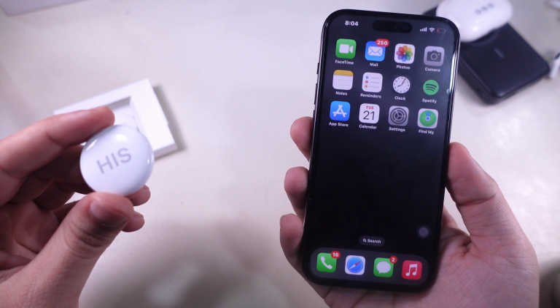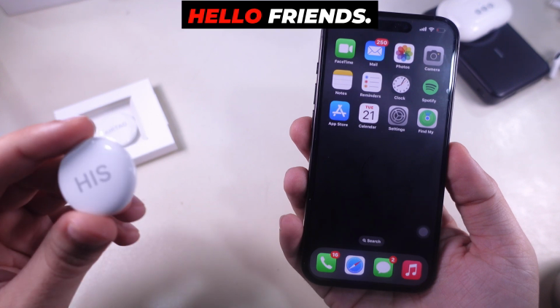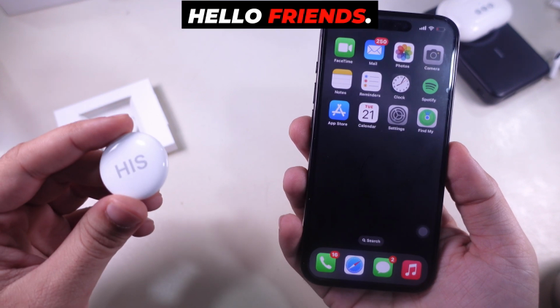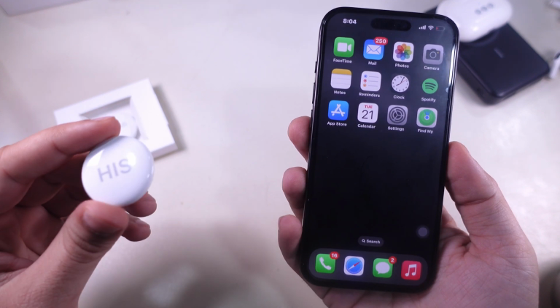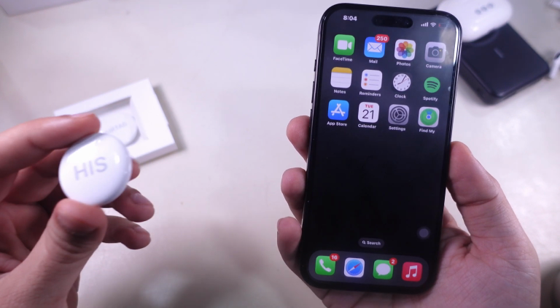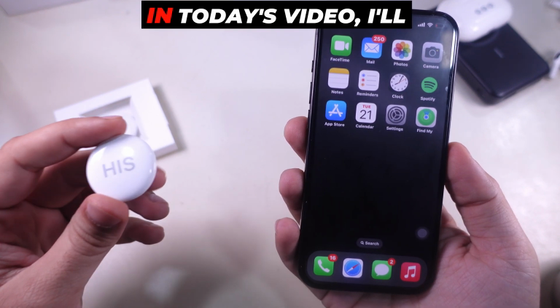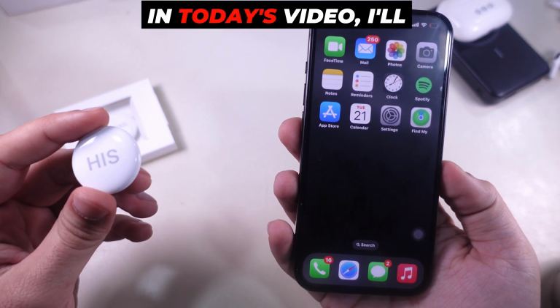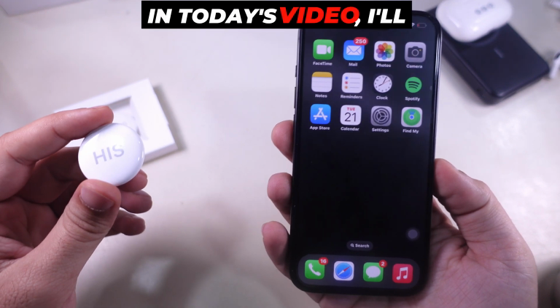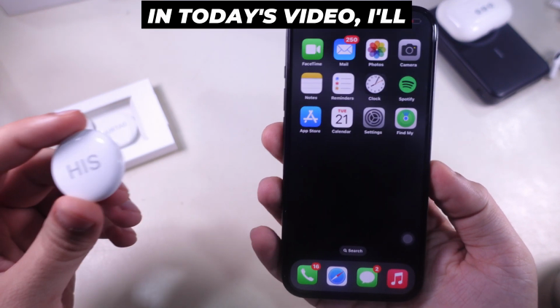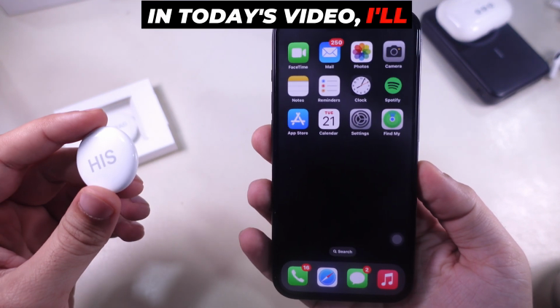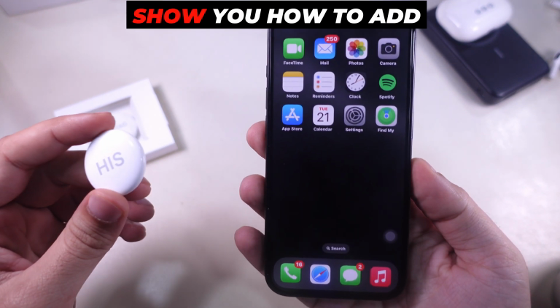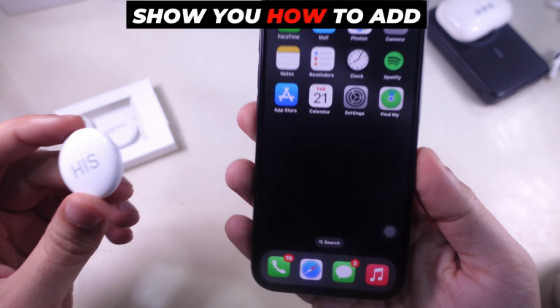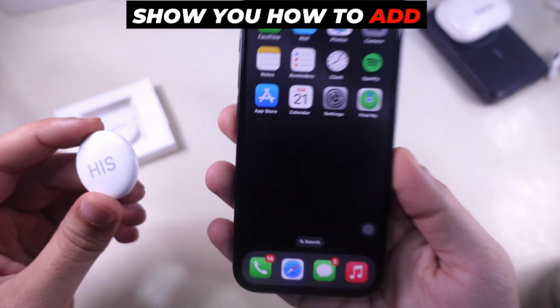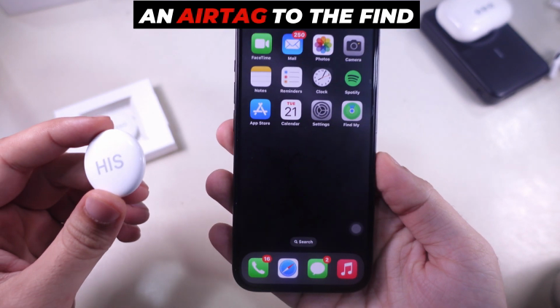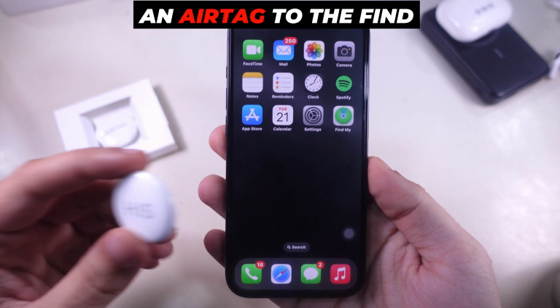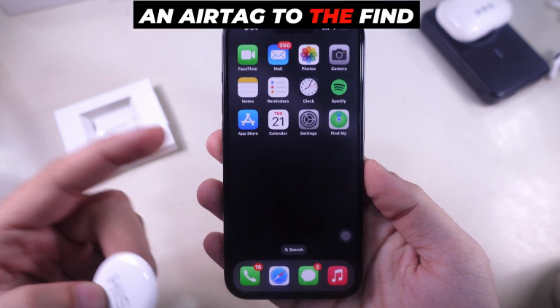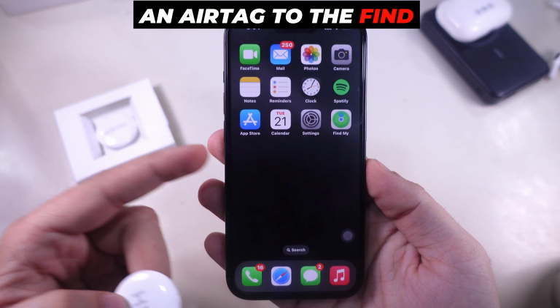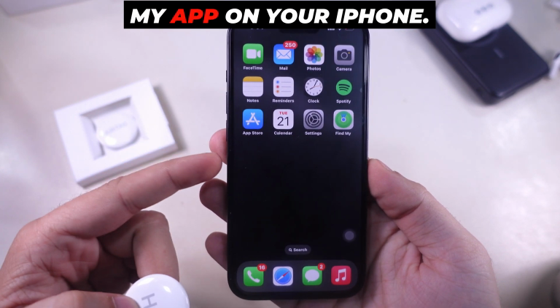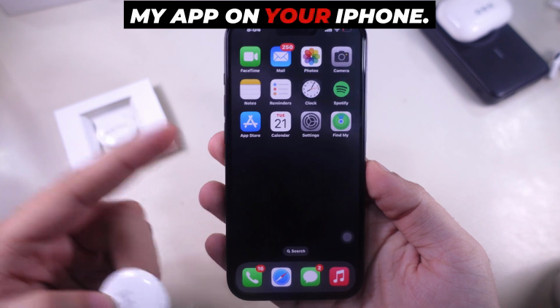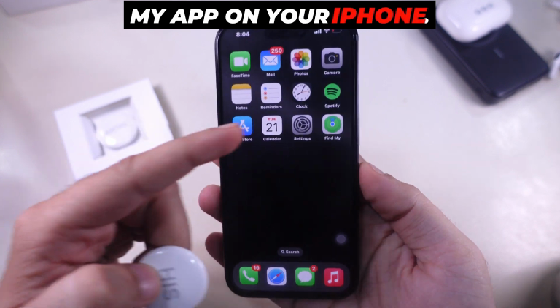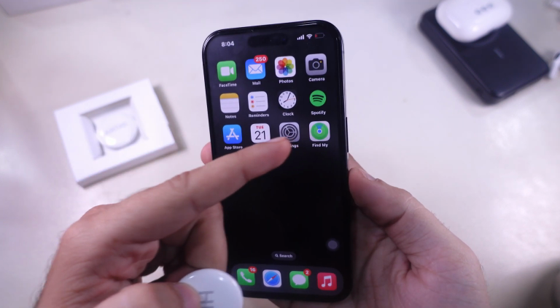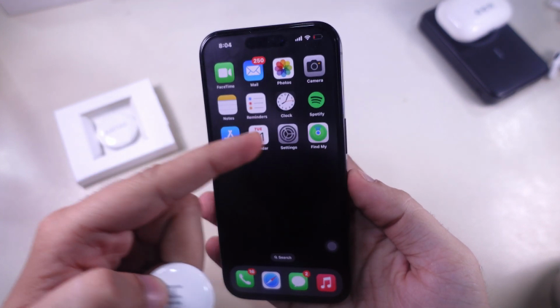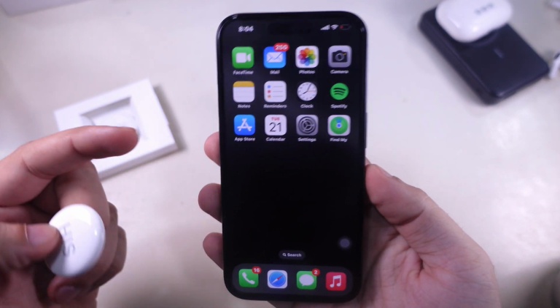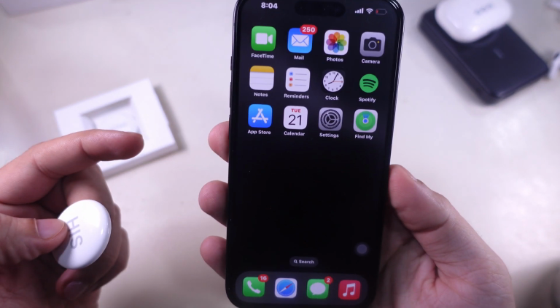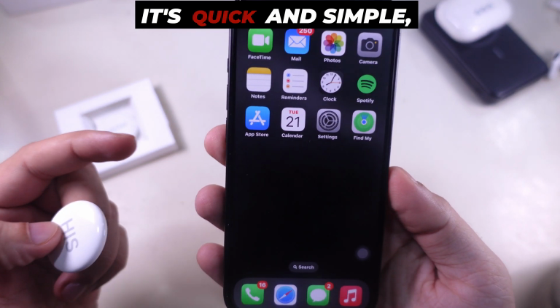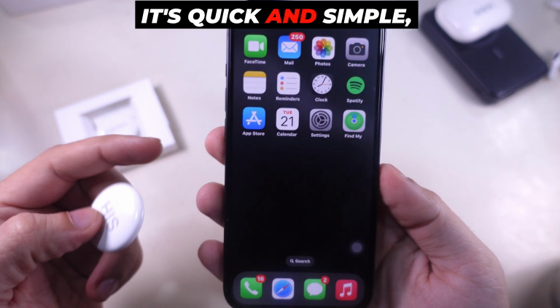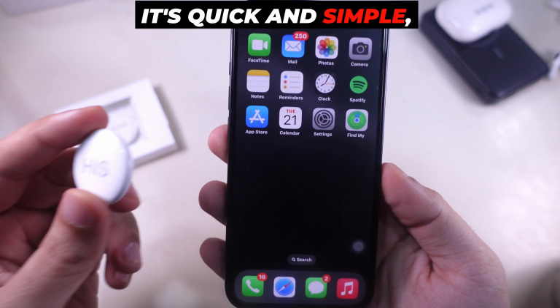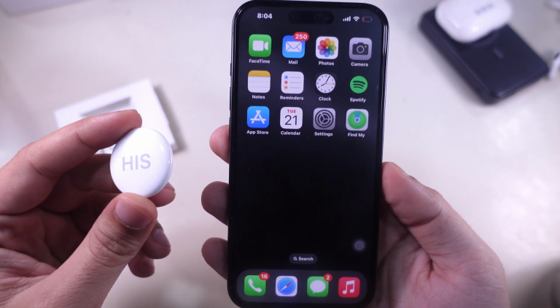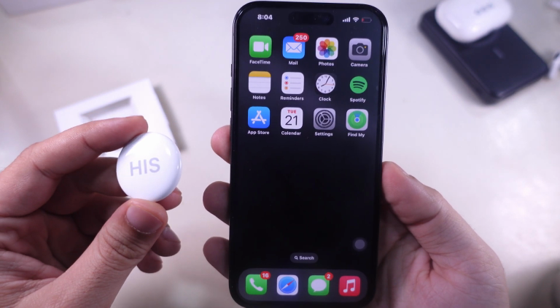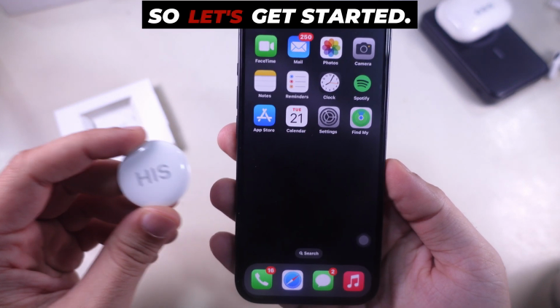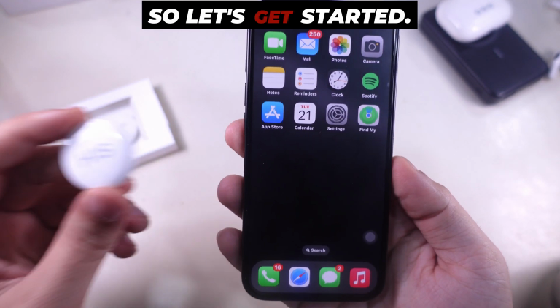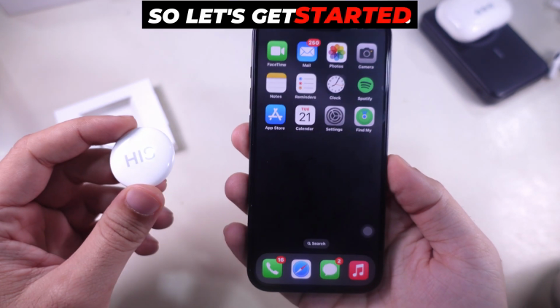Hello friends! In today's video, I'll show you how to add an AirTag to the Find My App on your iPhone. It's quick and simple, so let's get started.